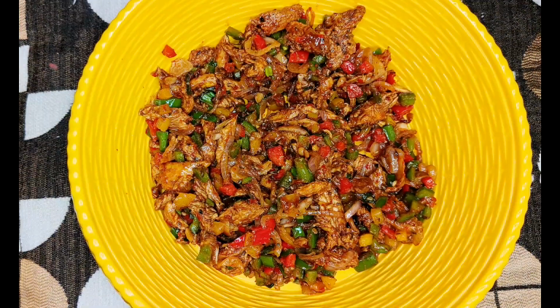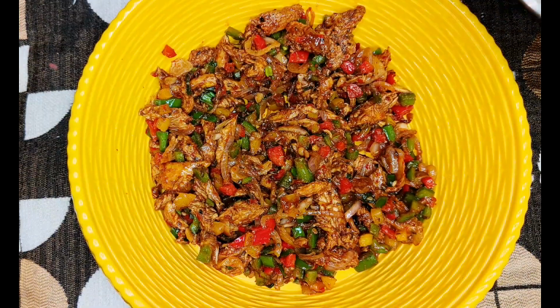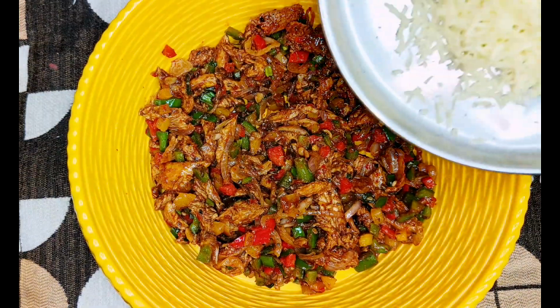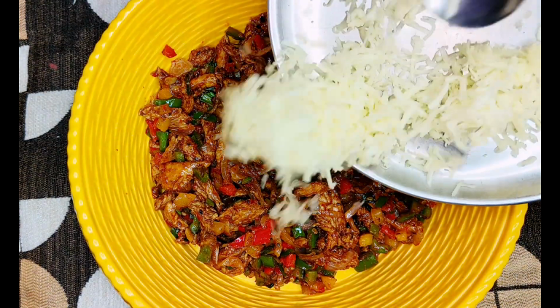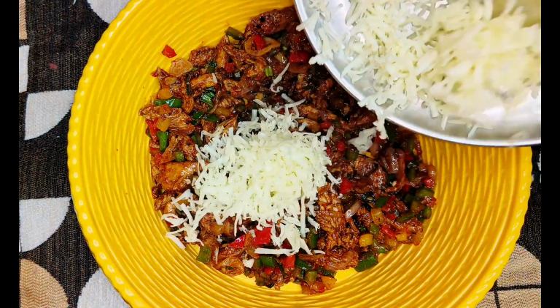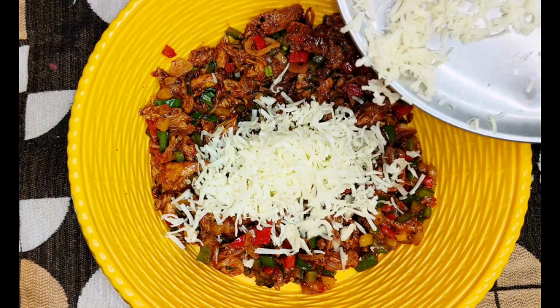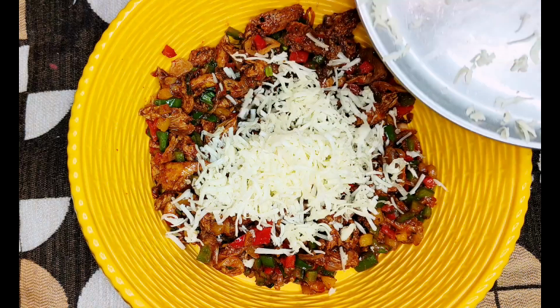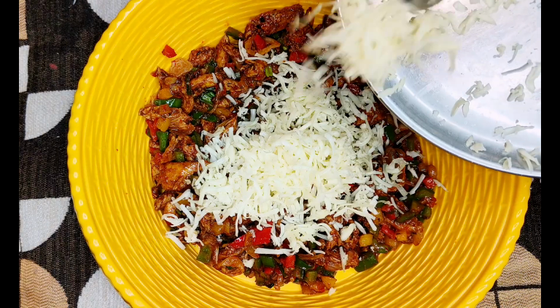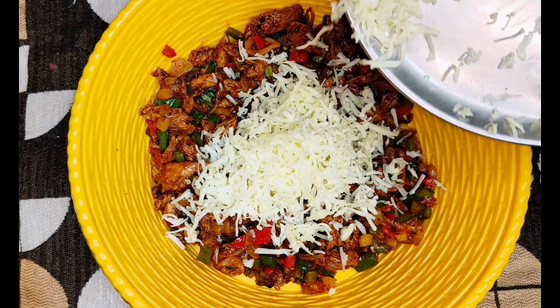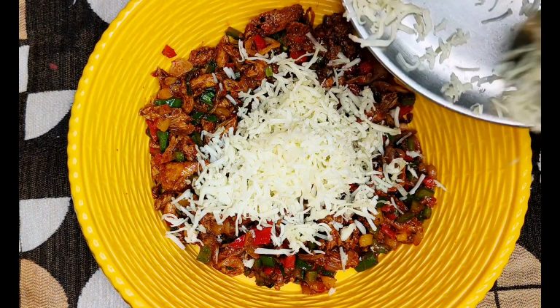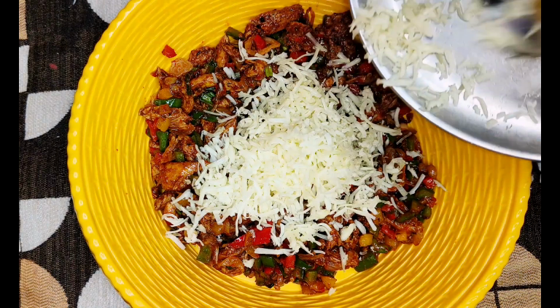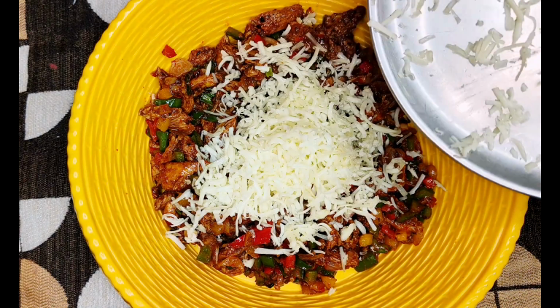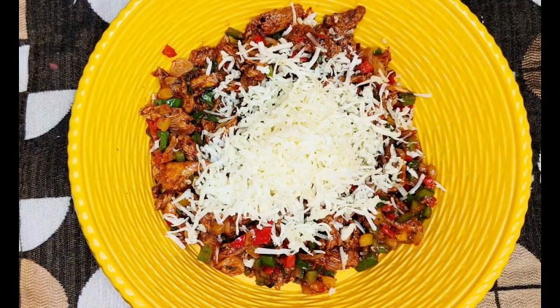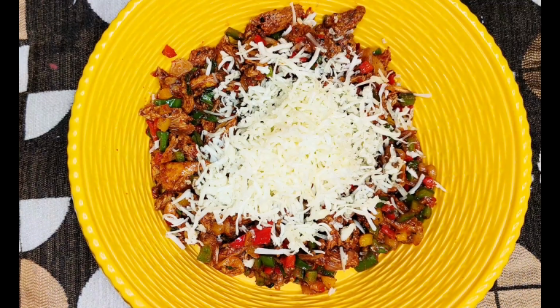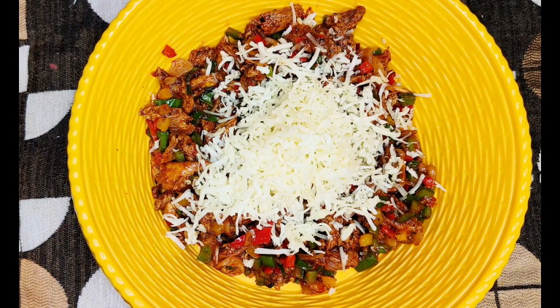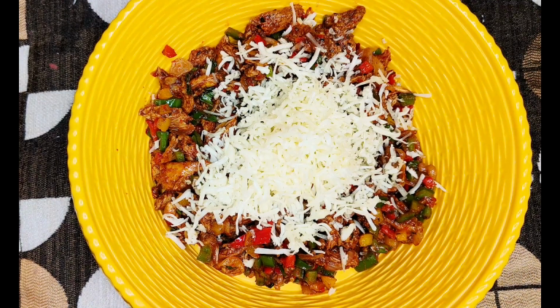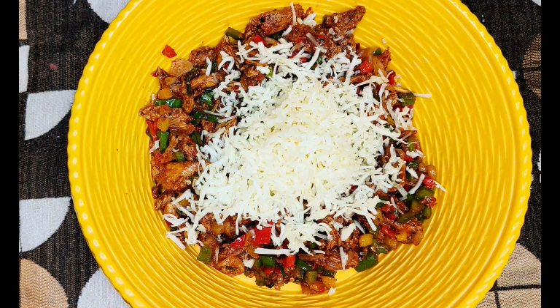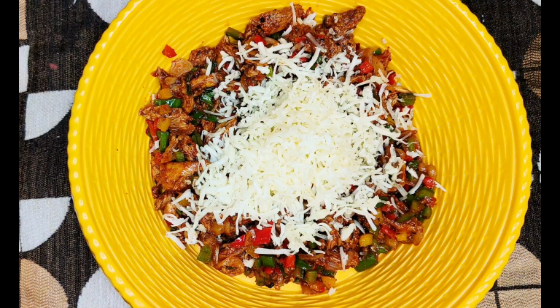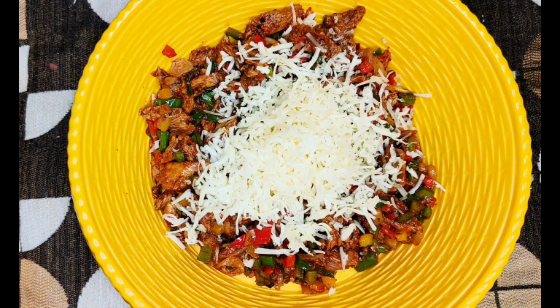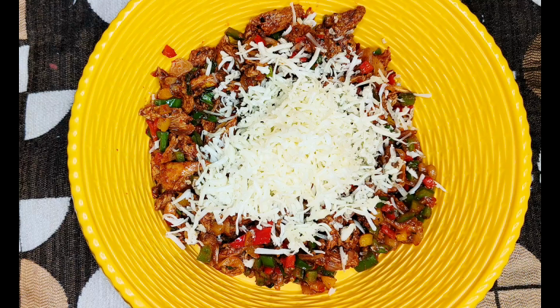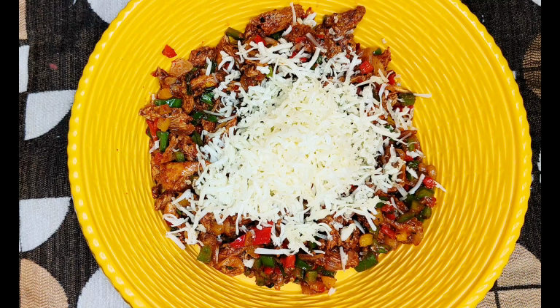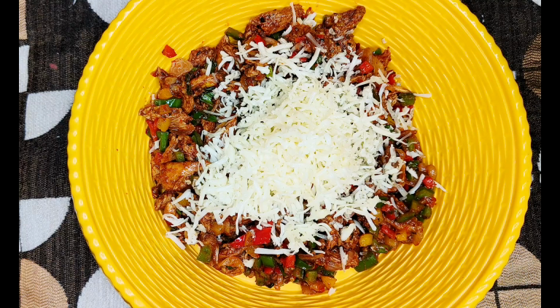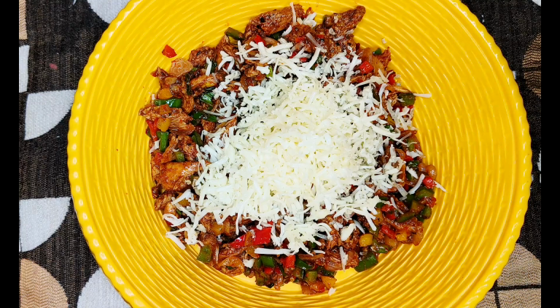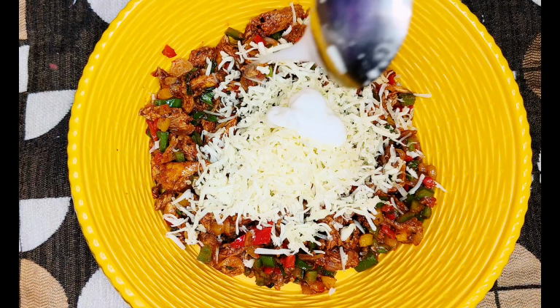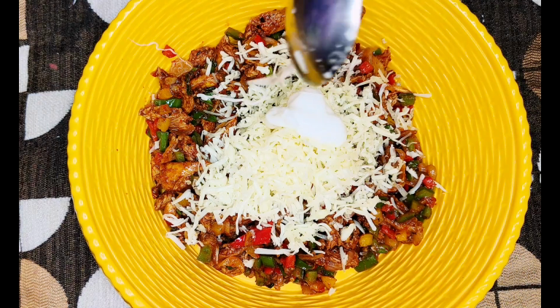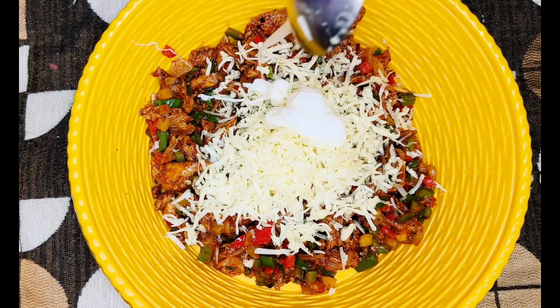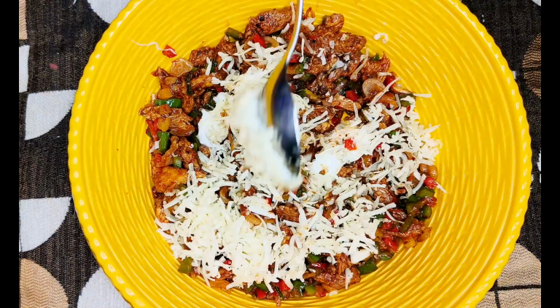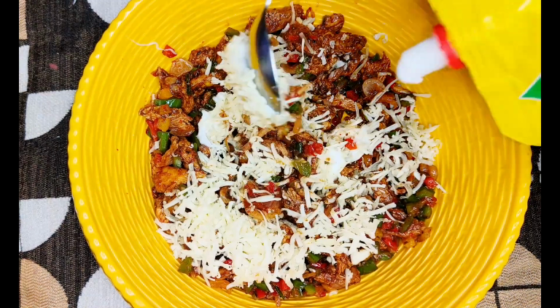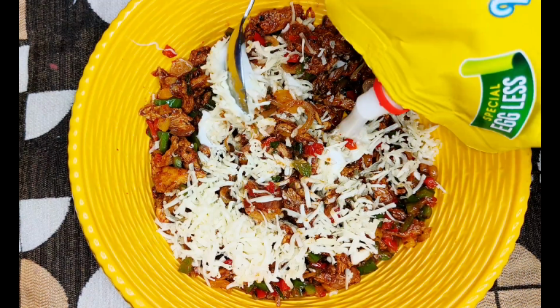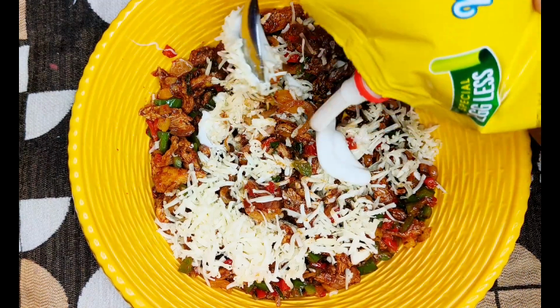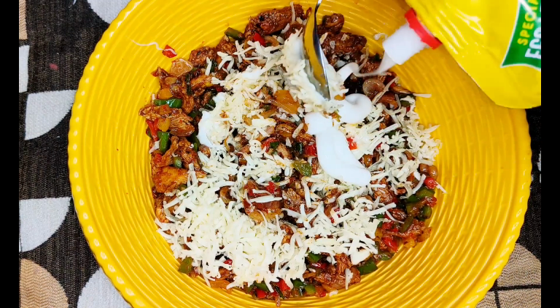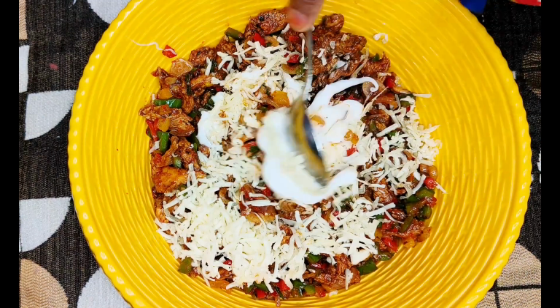The chicken has cooled. Add 1 cup of grated cheese and 2 tablespoons of mayonnaise to the chicken. Mix it properly — the stuffing is now ready.